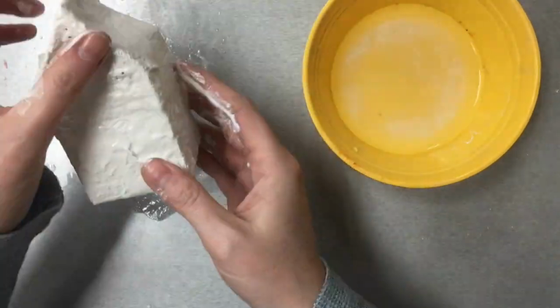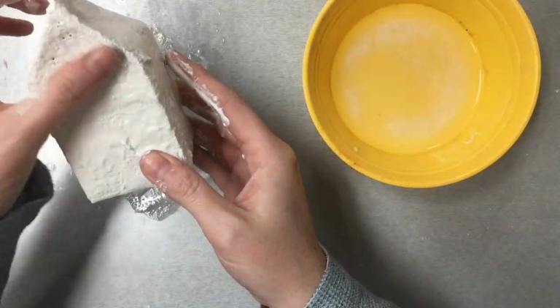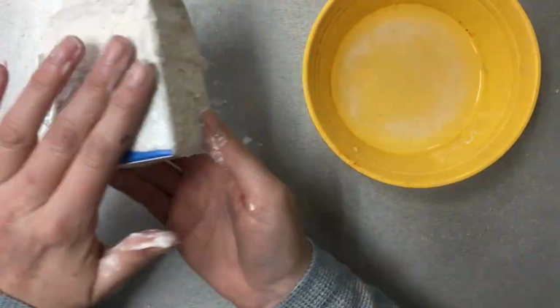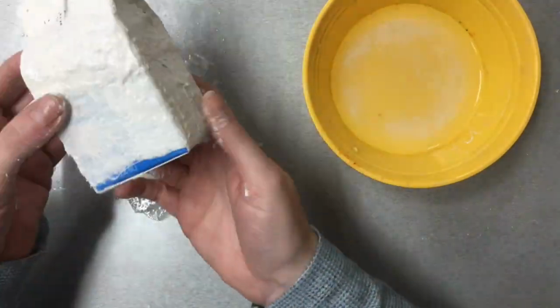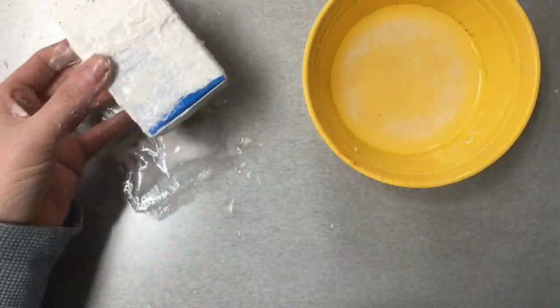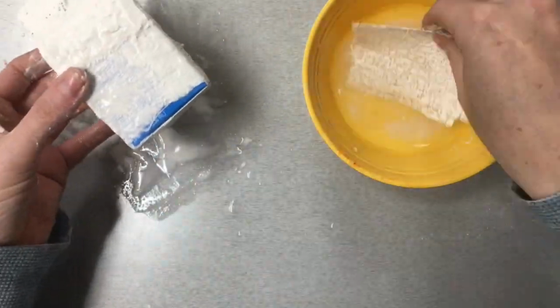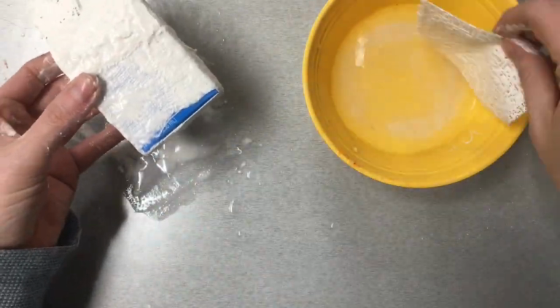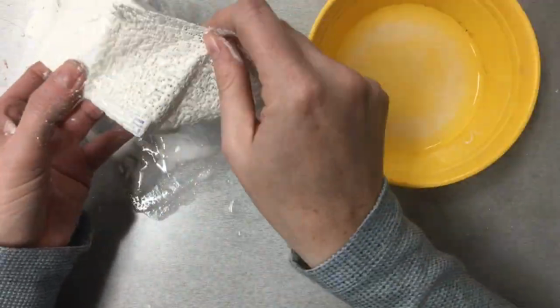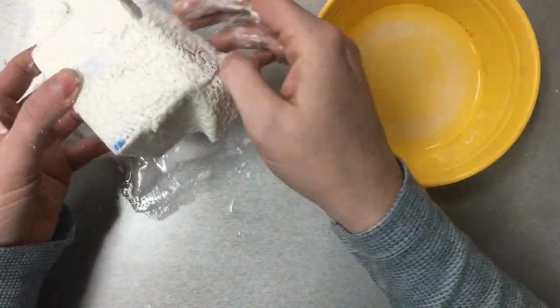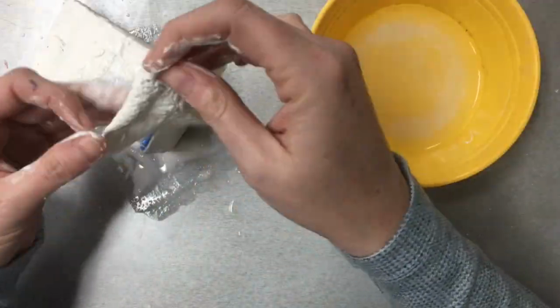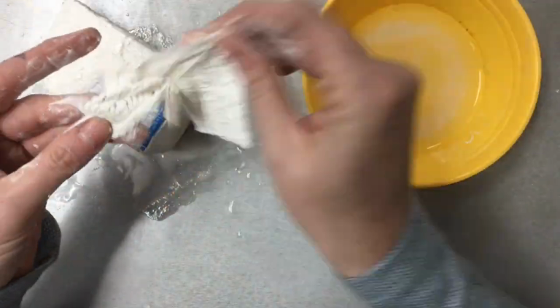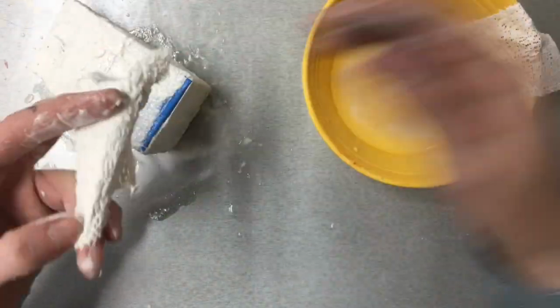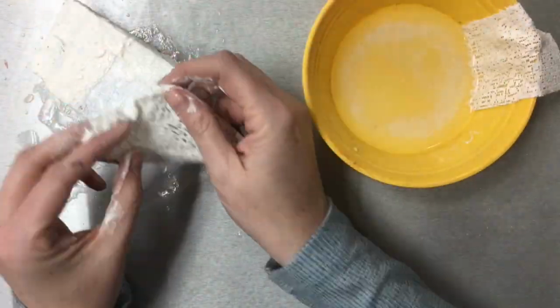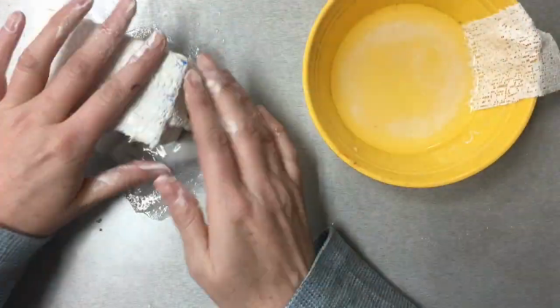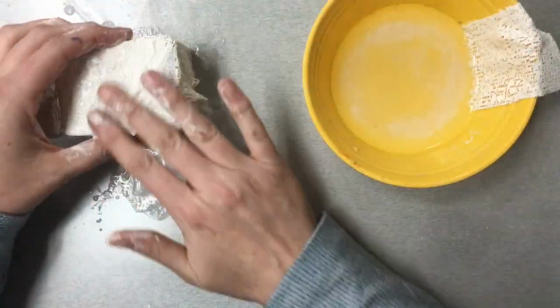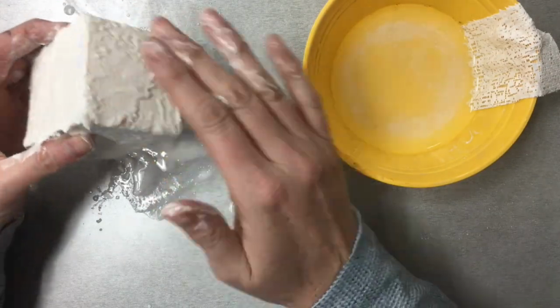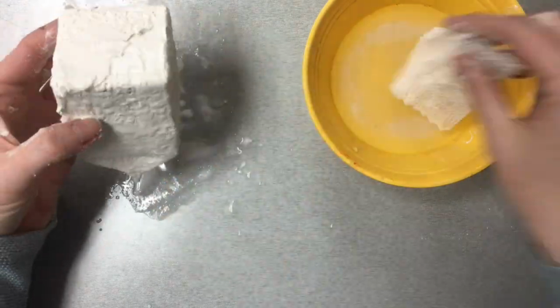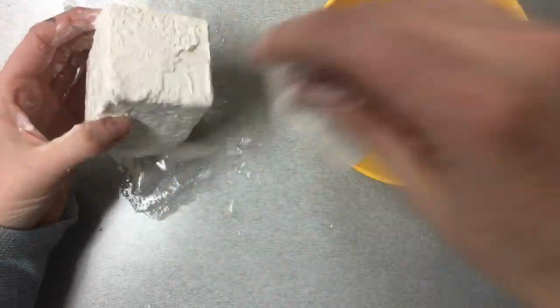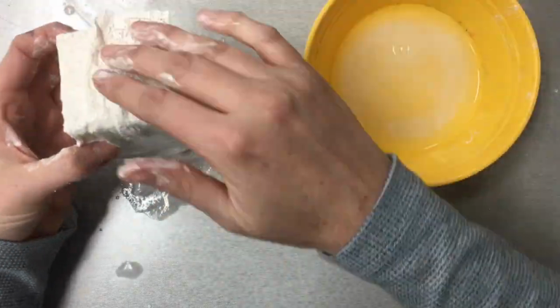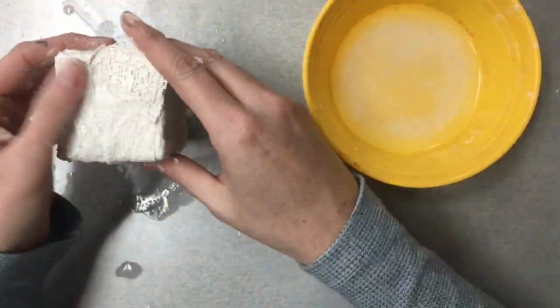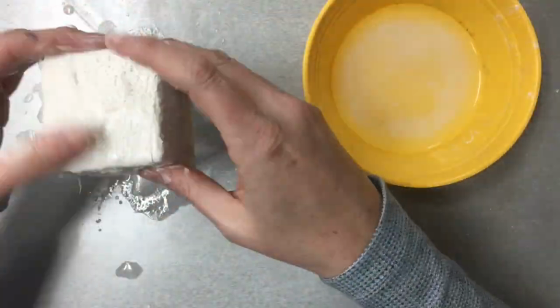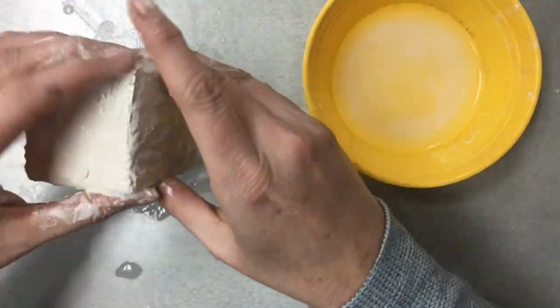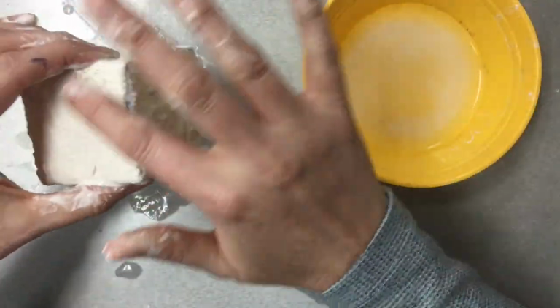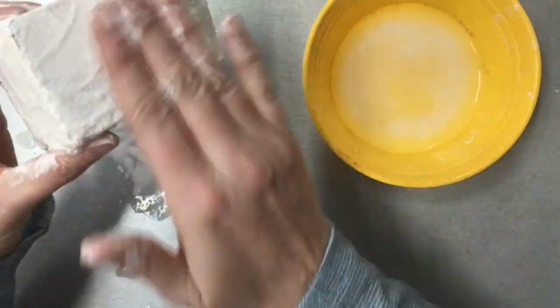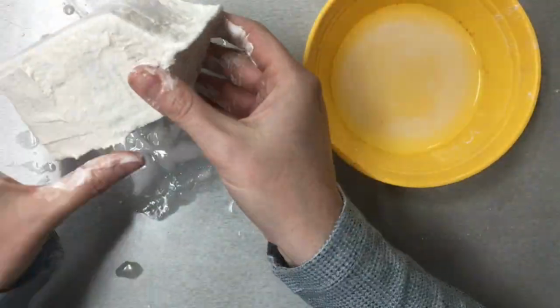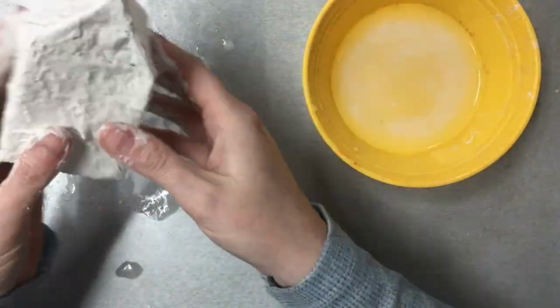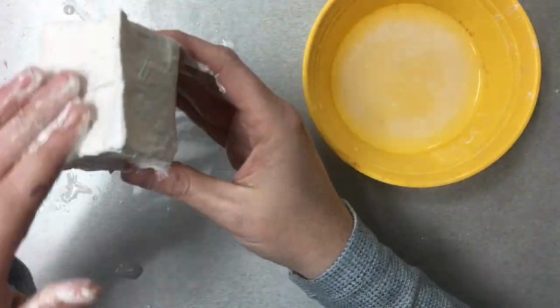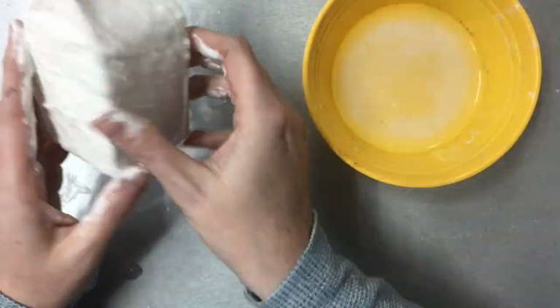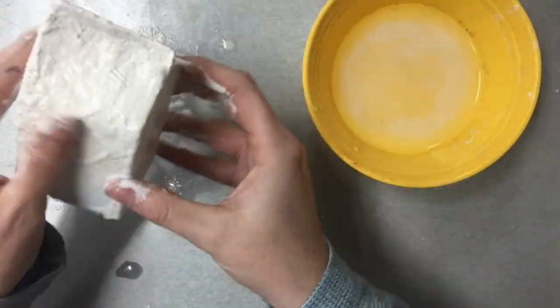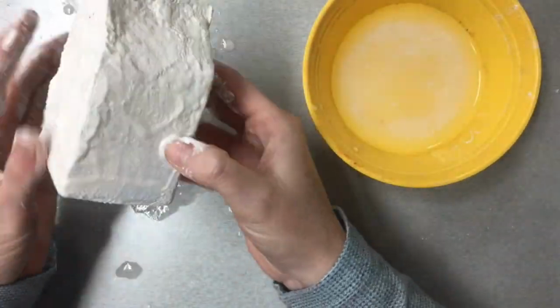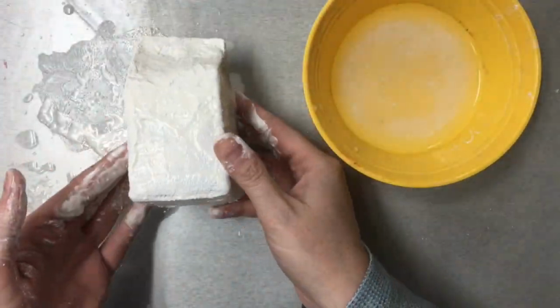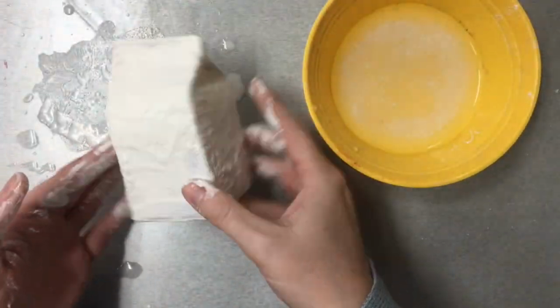Put this to the side to dry on our drying rack in the back of the room with your teacher's name on it. And then when it's done drying we'll be ready to paint.